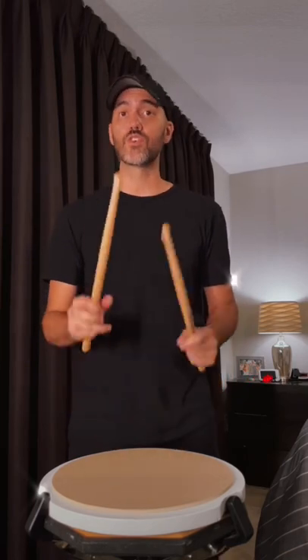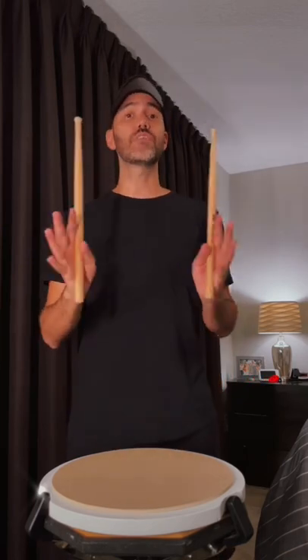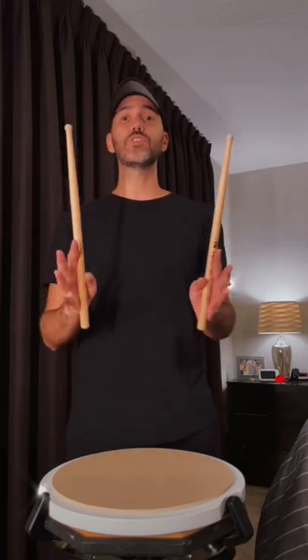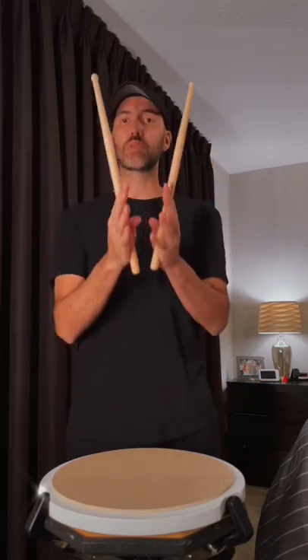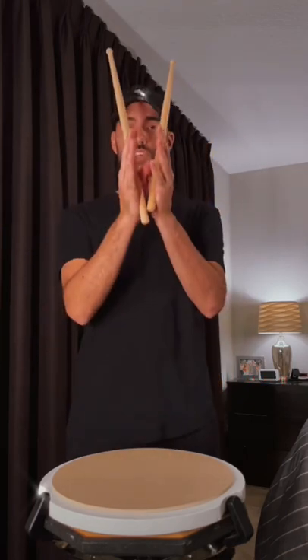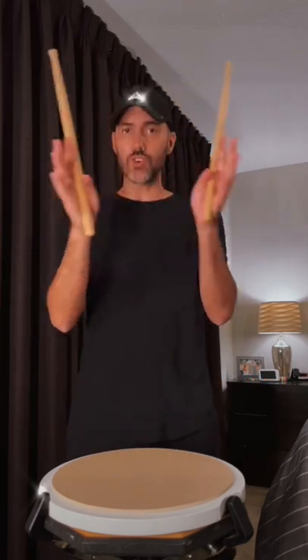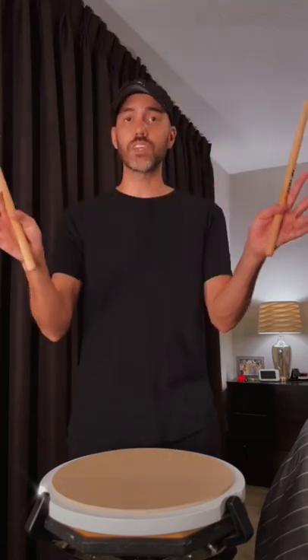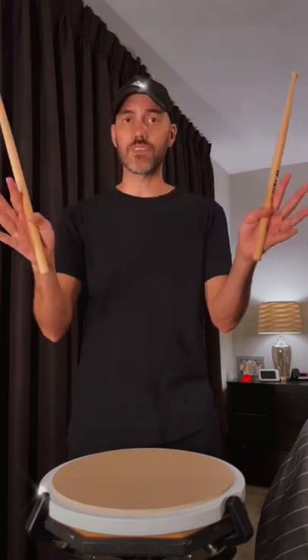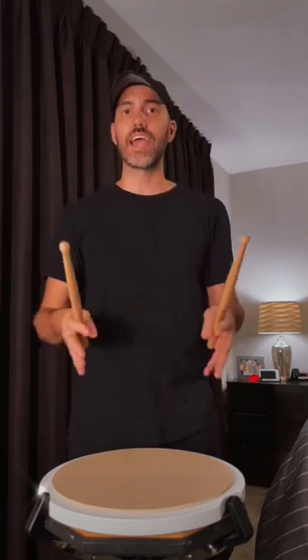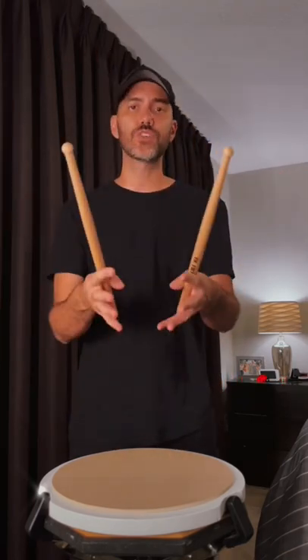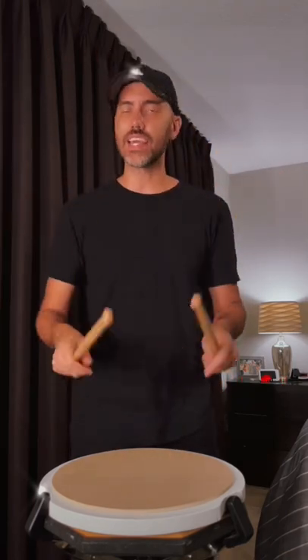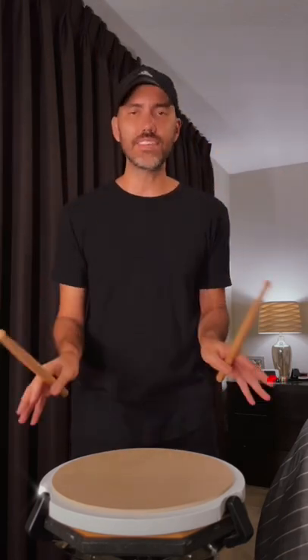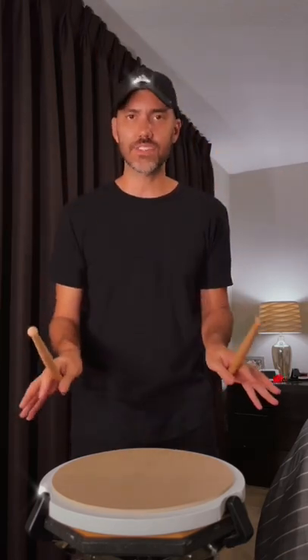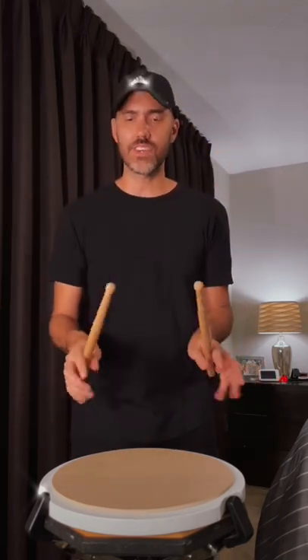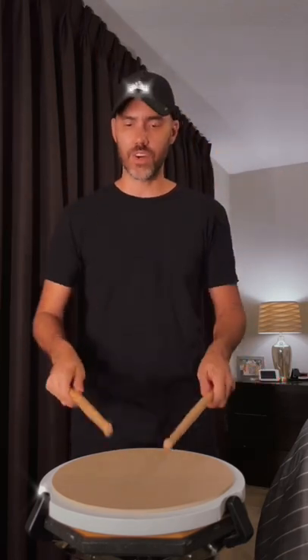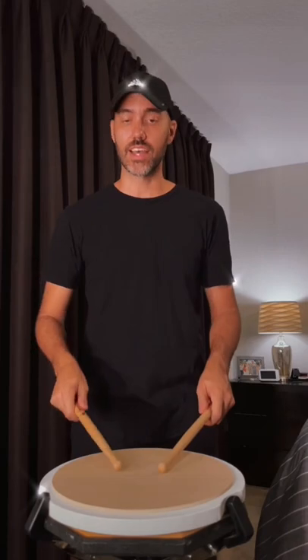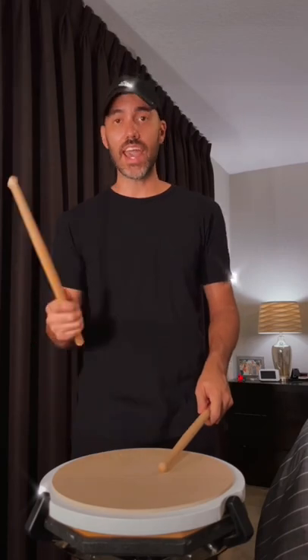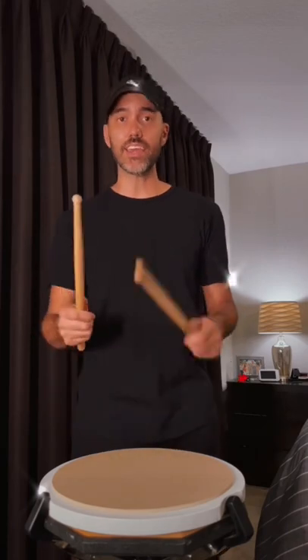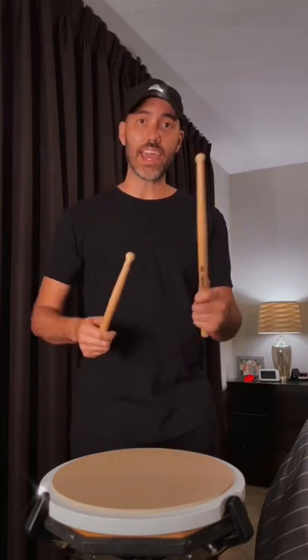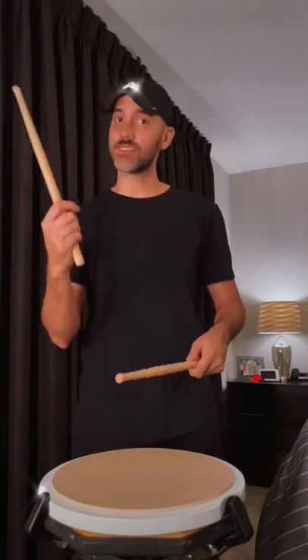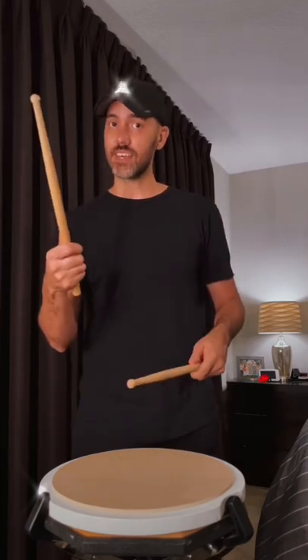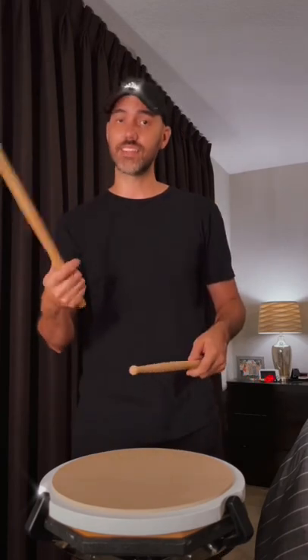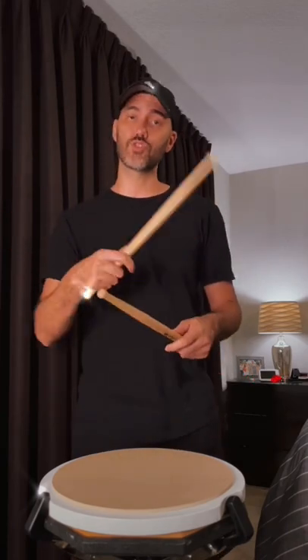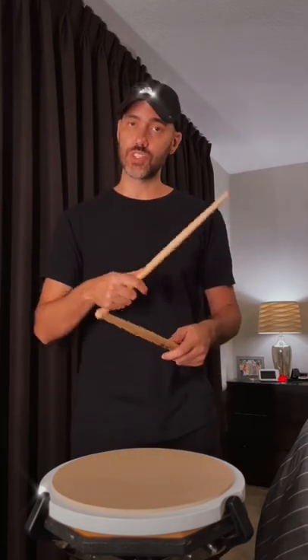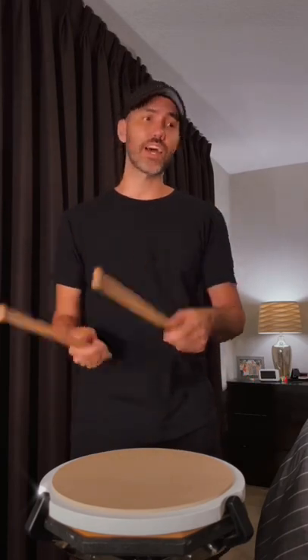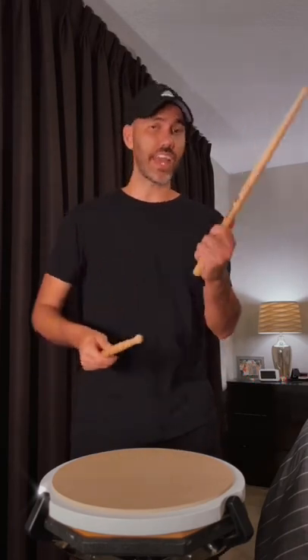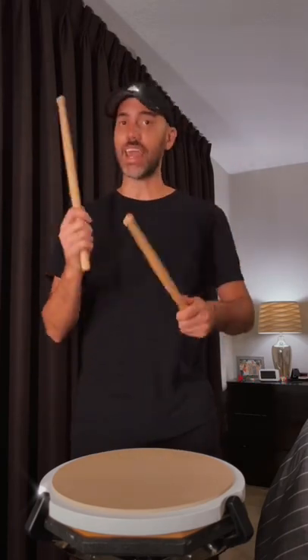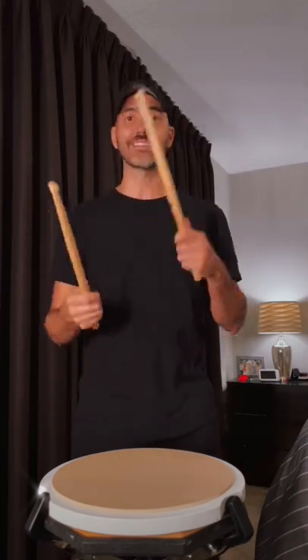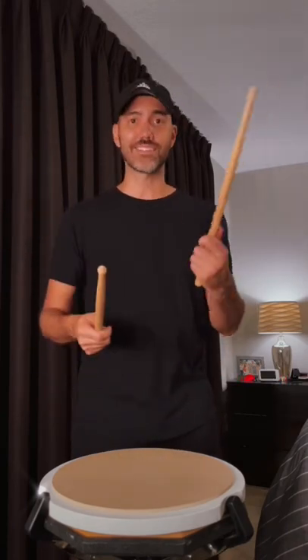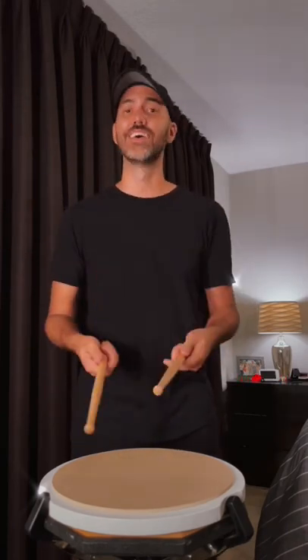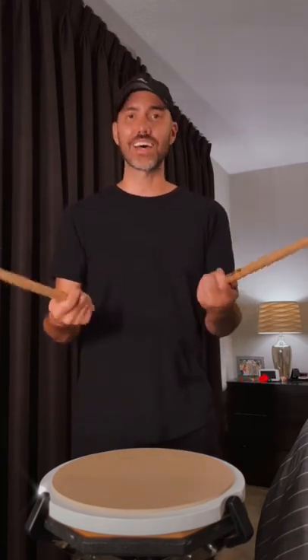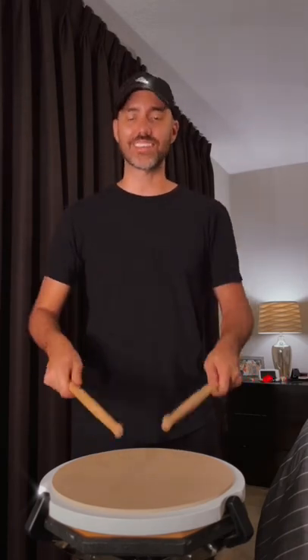So all I'm gonna do is split the single stroke roll in half, and here's a really easy exercise you can work on: 8-8-16, then you switch it to the left, 8-8-16. Sounds like this.